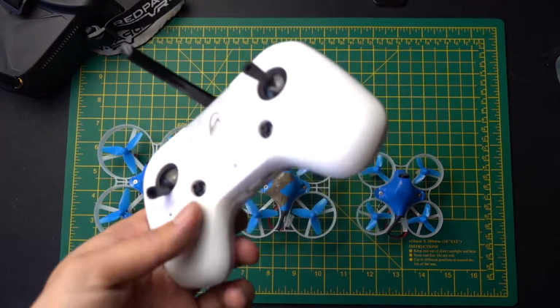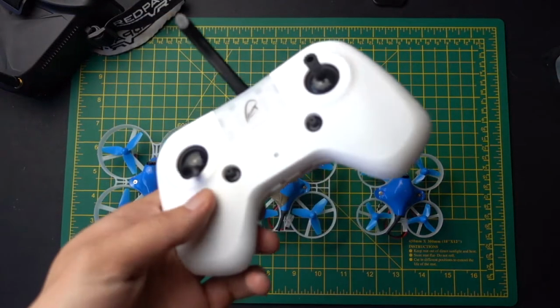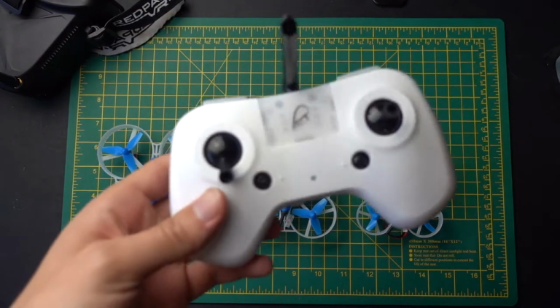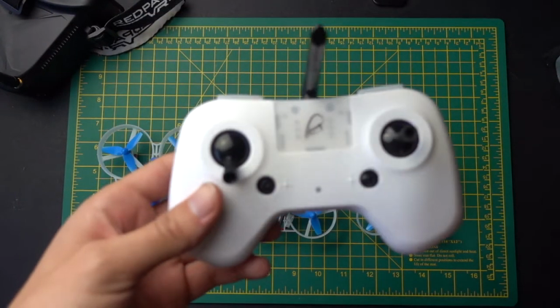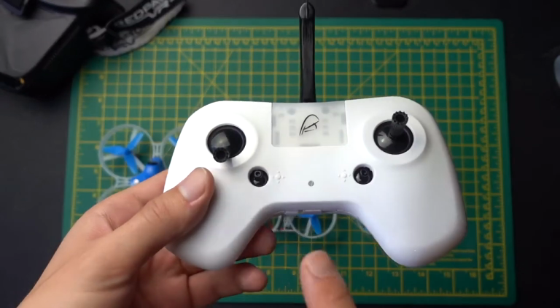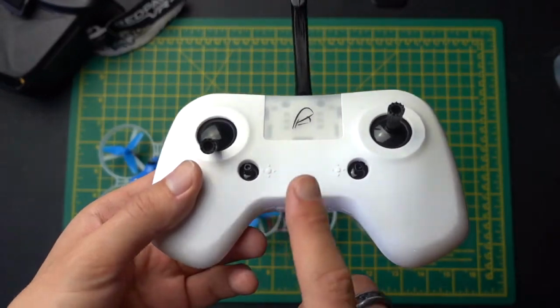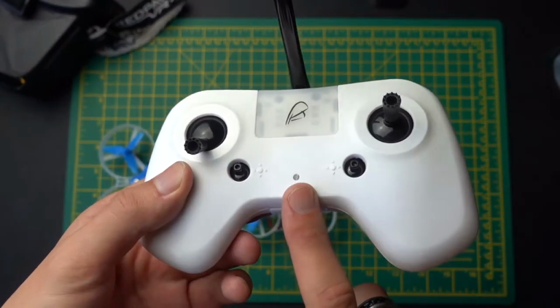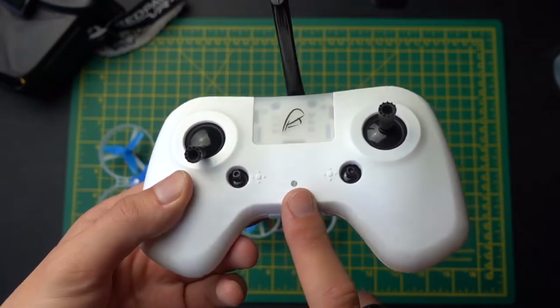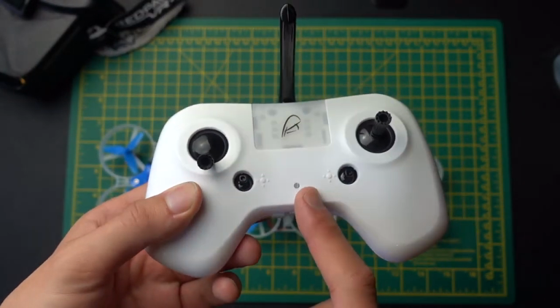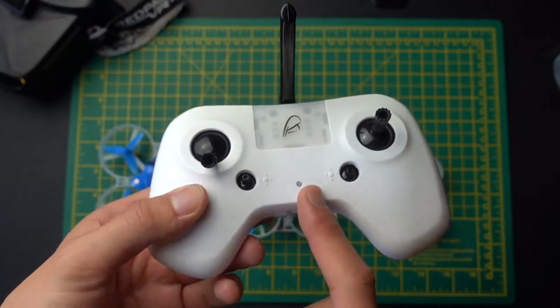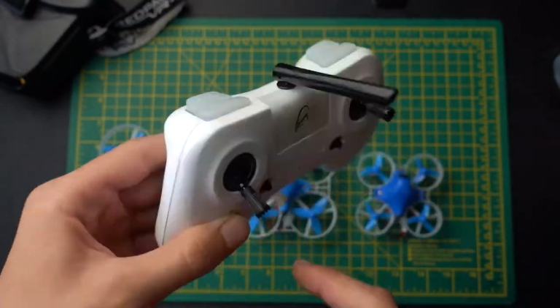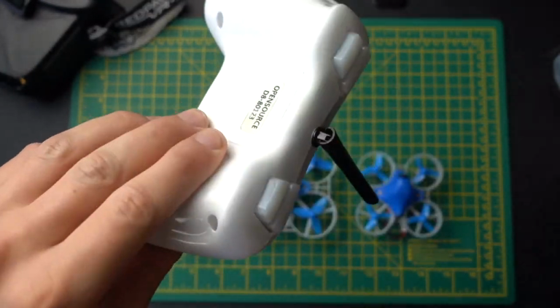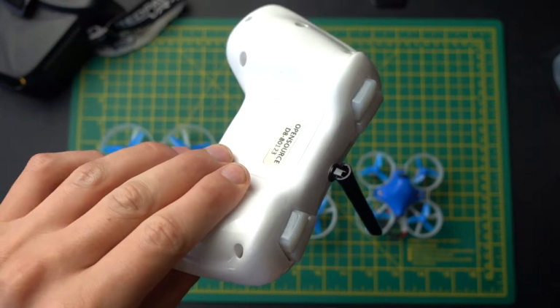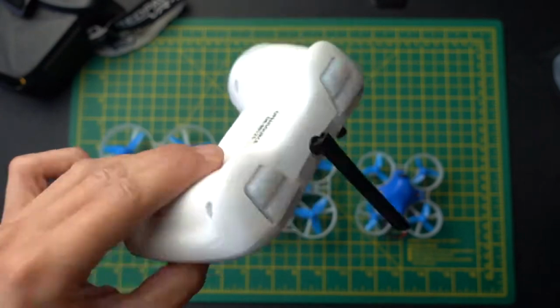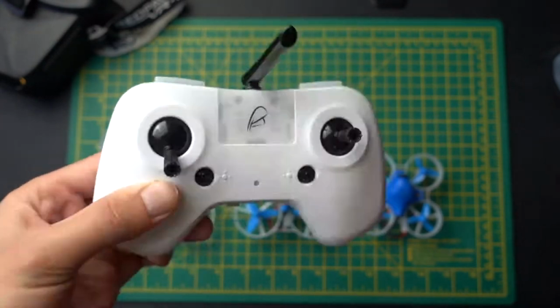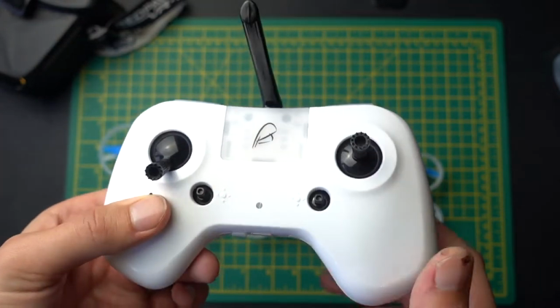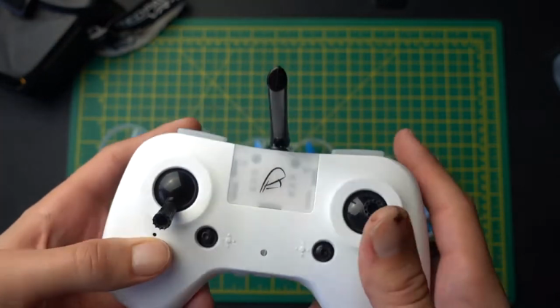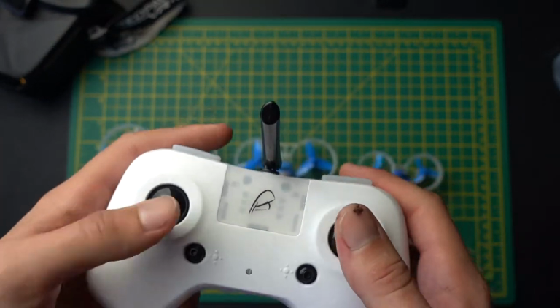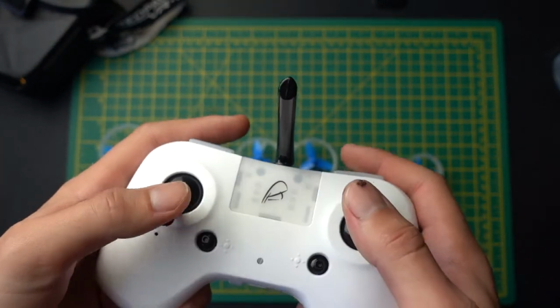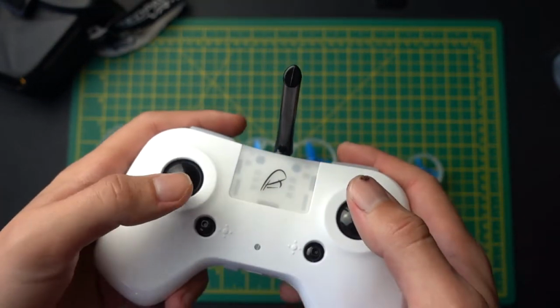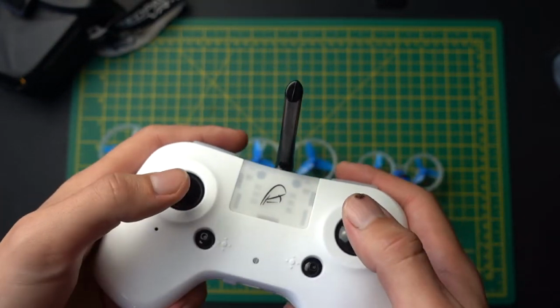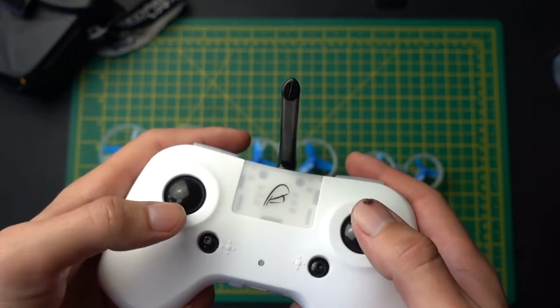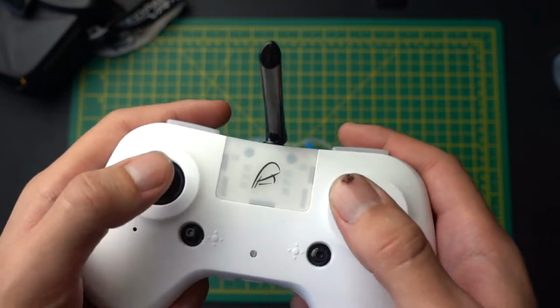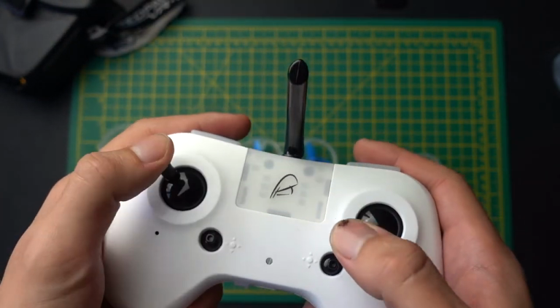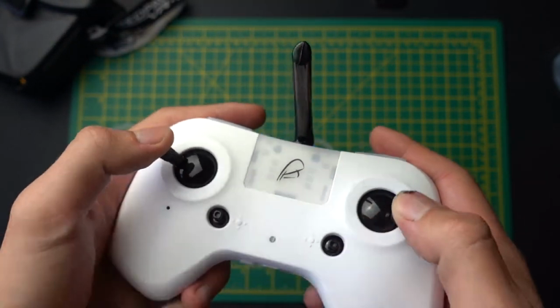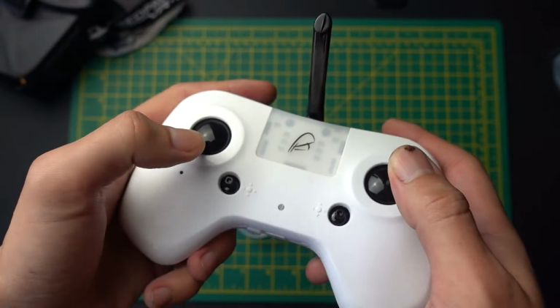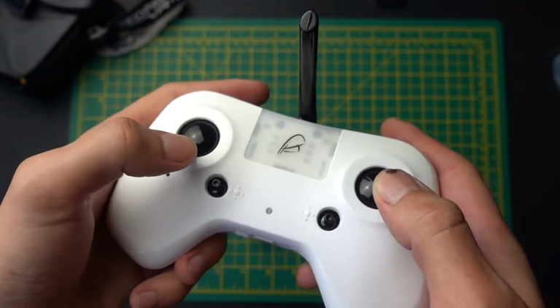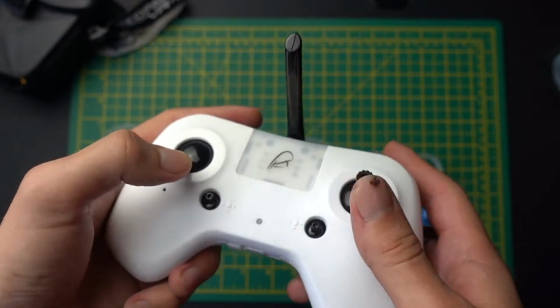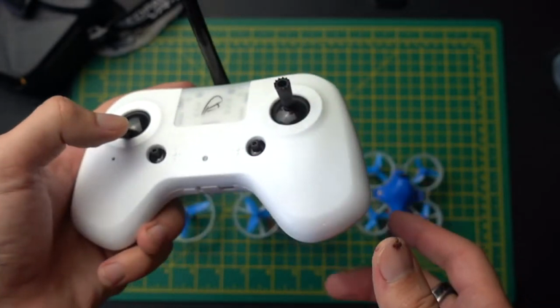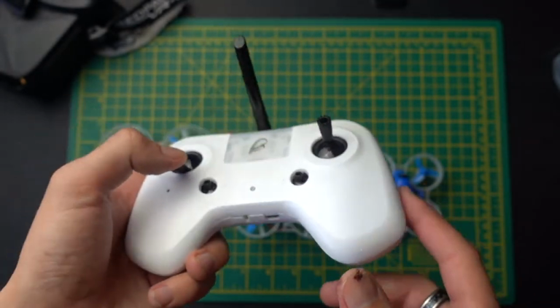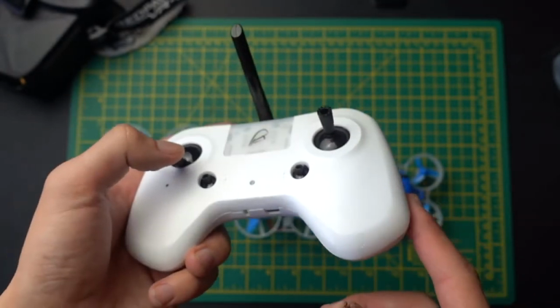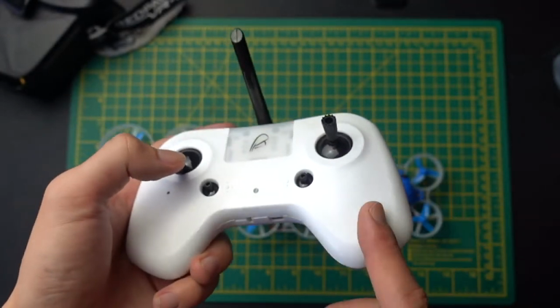In this video we're going to talk a bit about the BetaFPV transmitter. This is something that I've been using for about a year now, maybe just under, and I have to say that it's really good compared to the other options available.